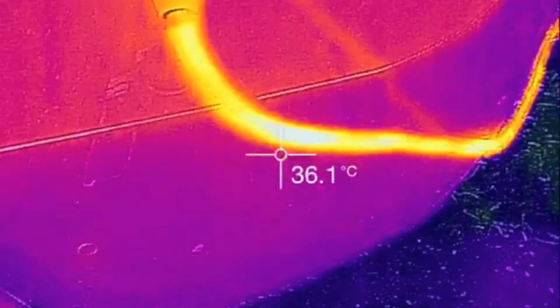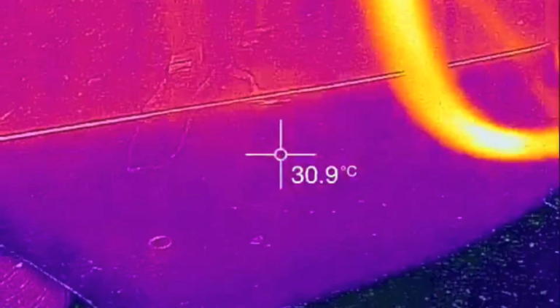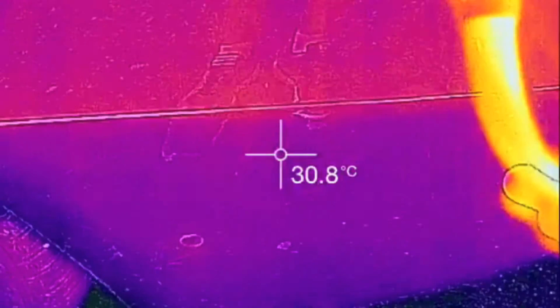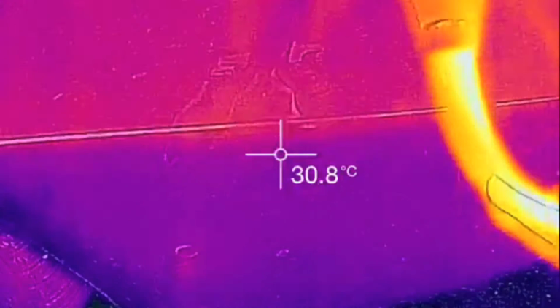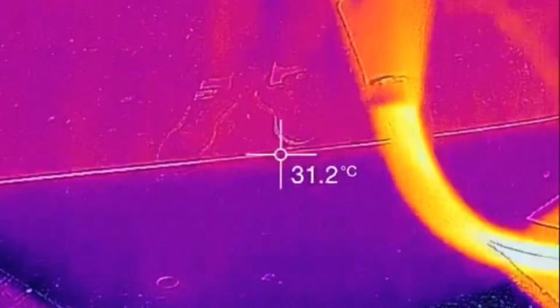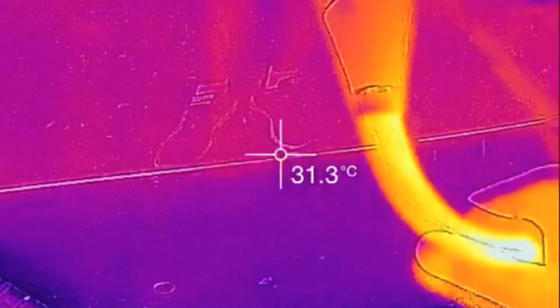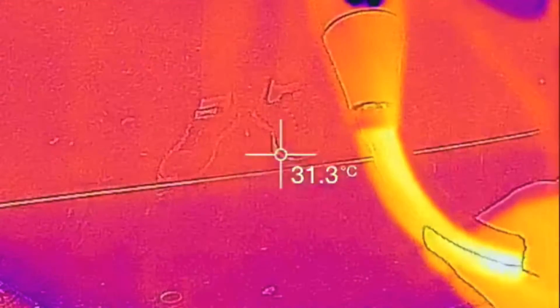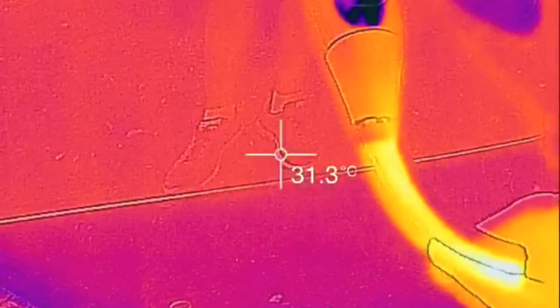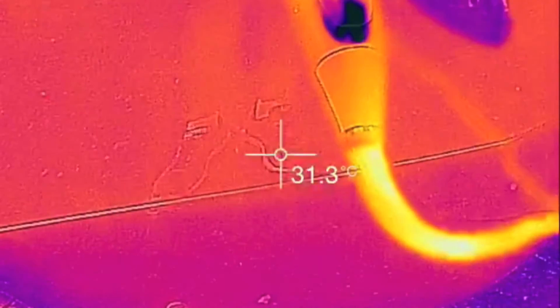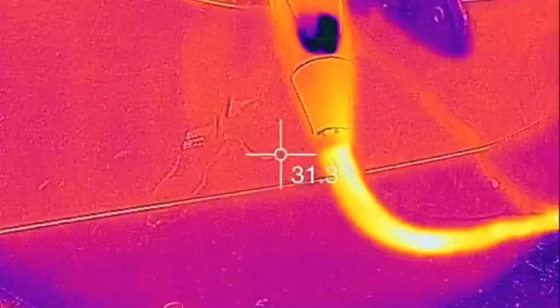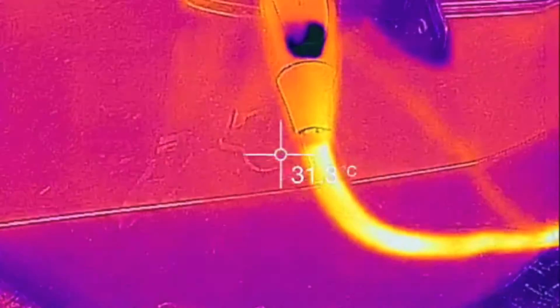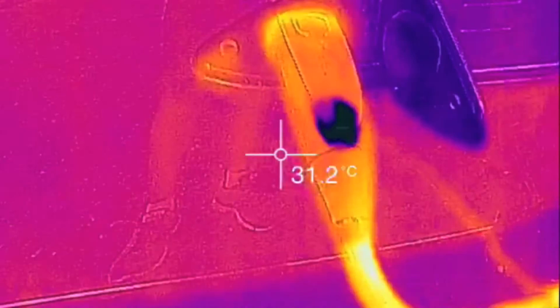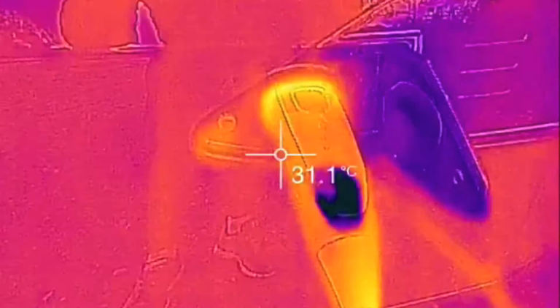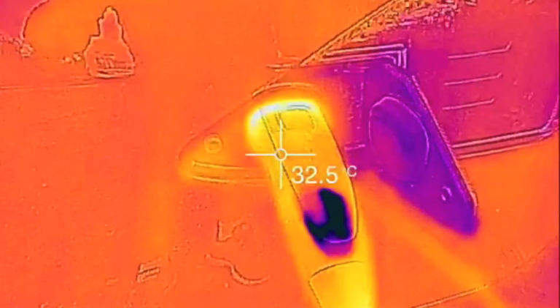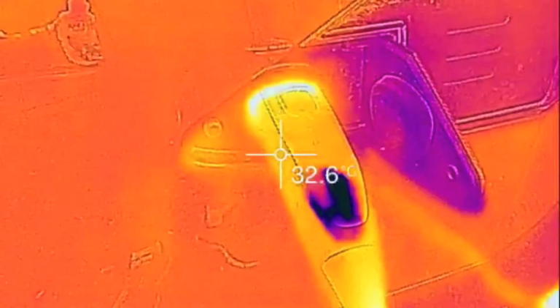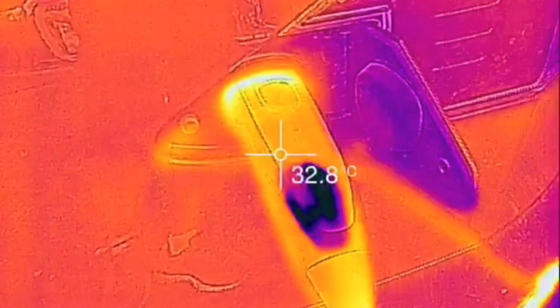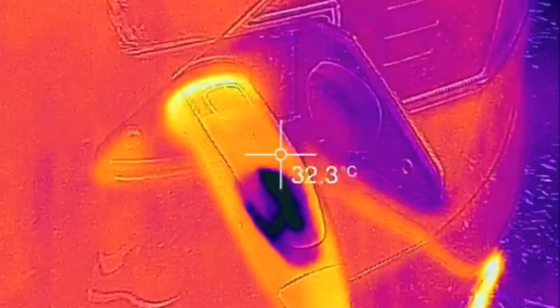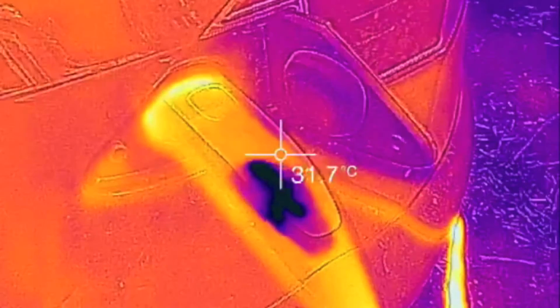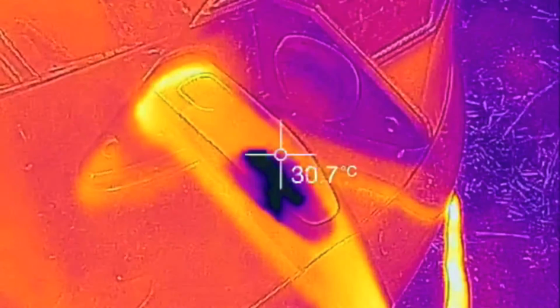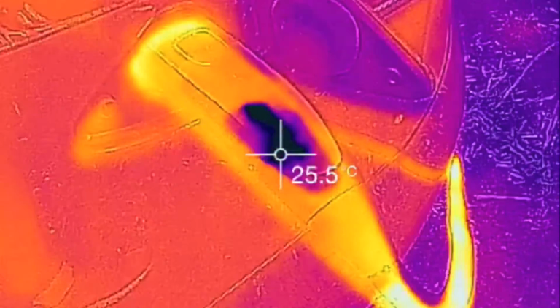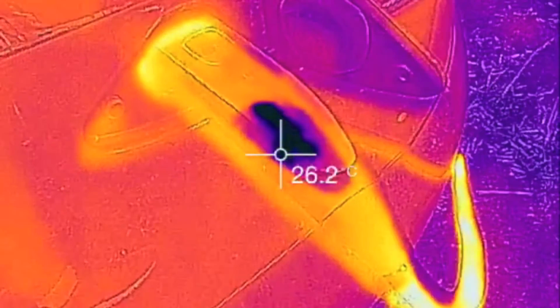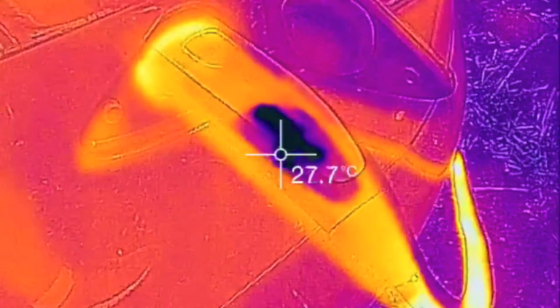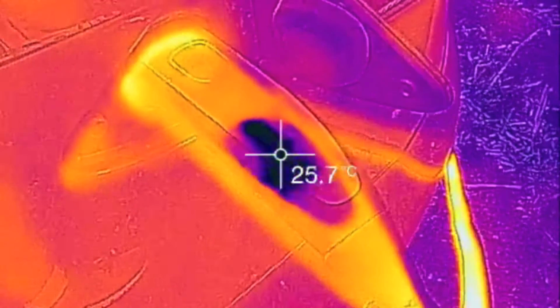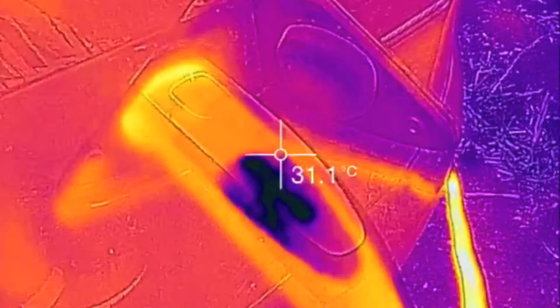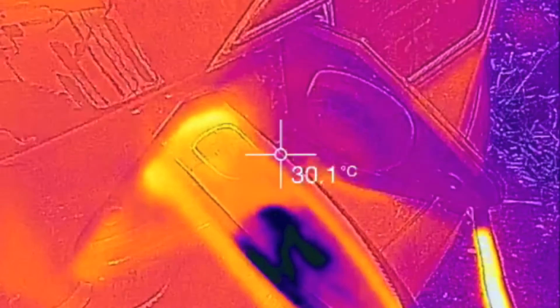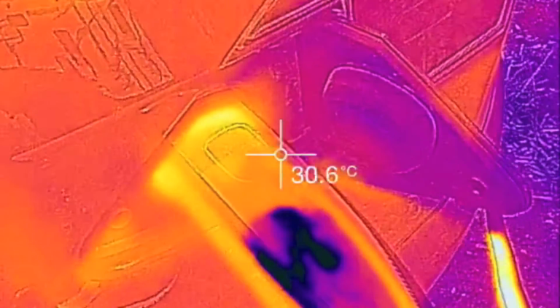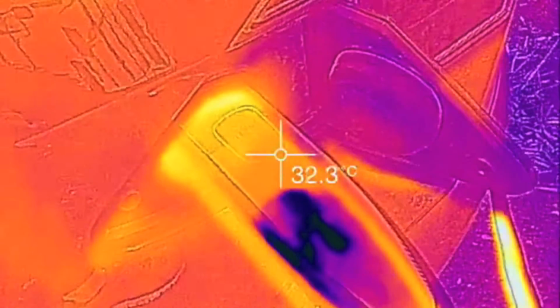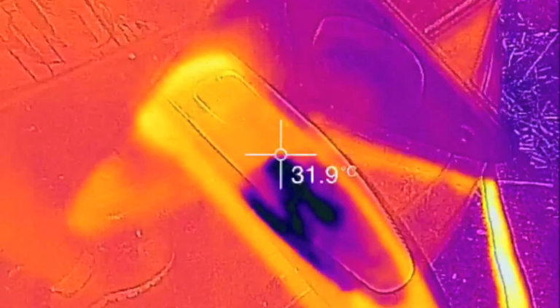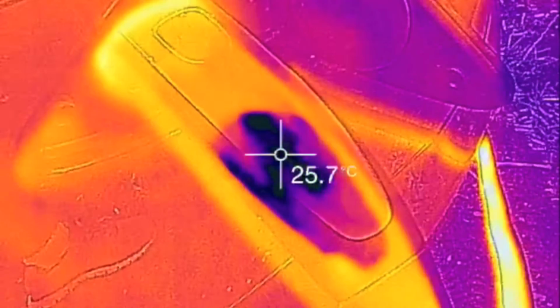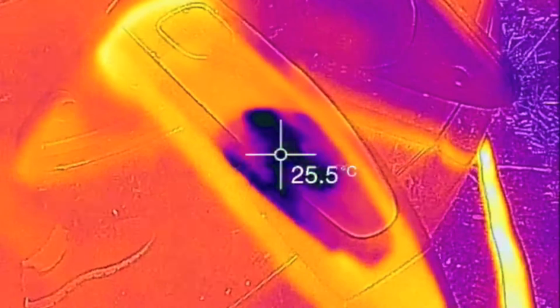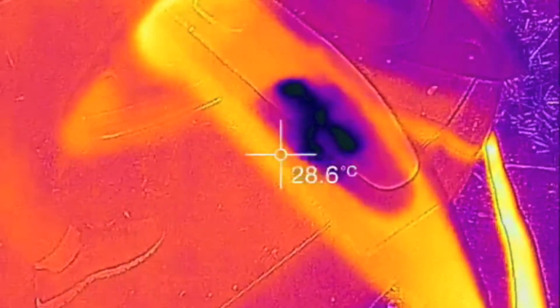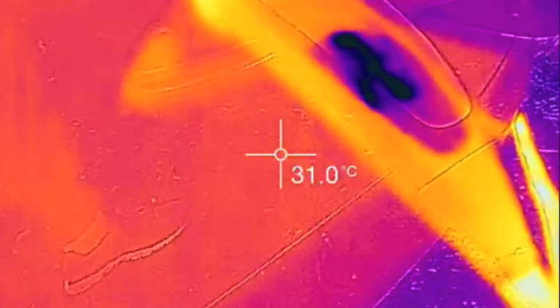Let's just see here. It doesn't even really feel warm to the touch. Interestingly, there's kind of a cold spot on the handle. I'm not sure what is inside of that.